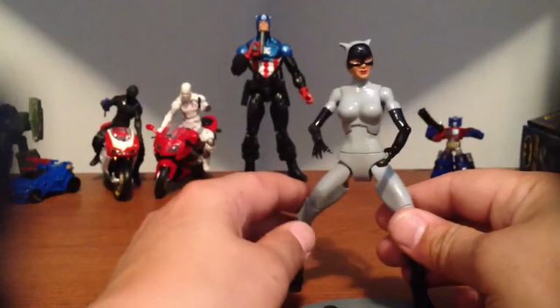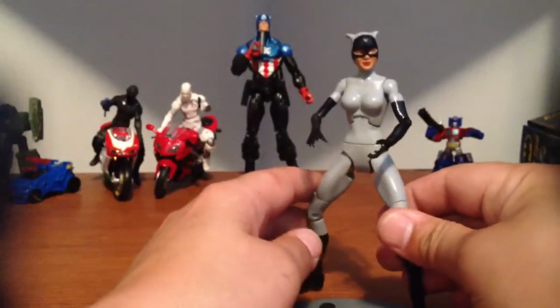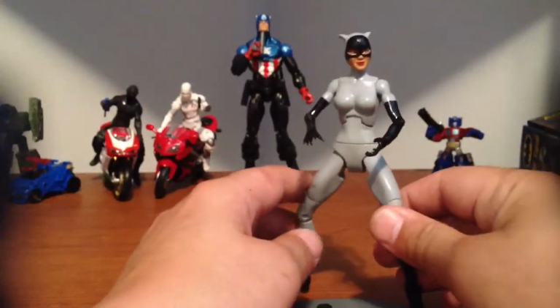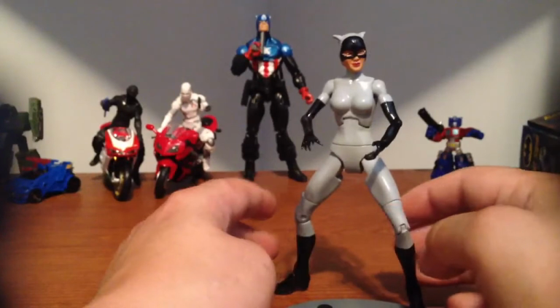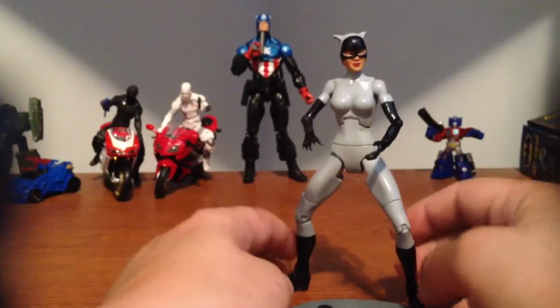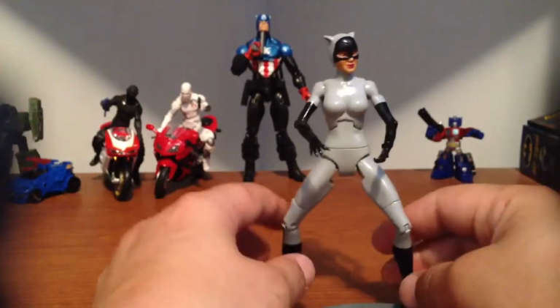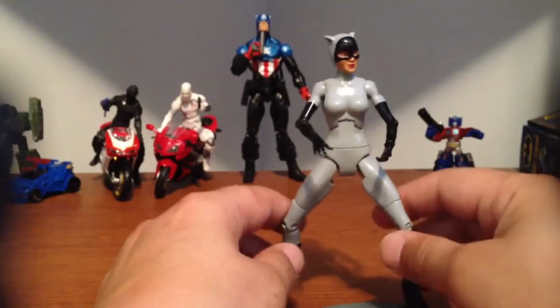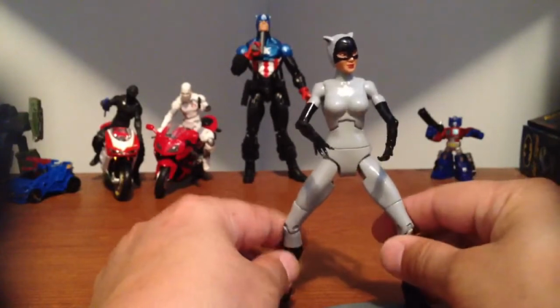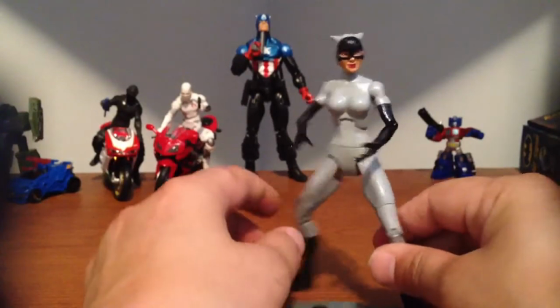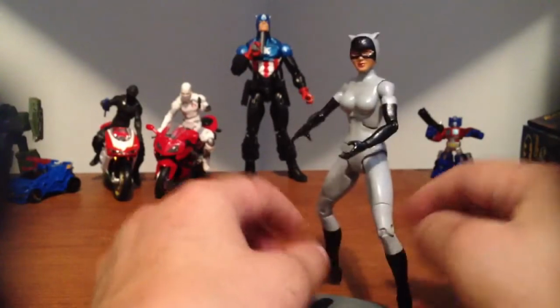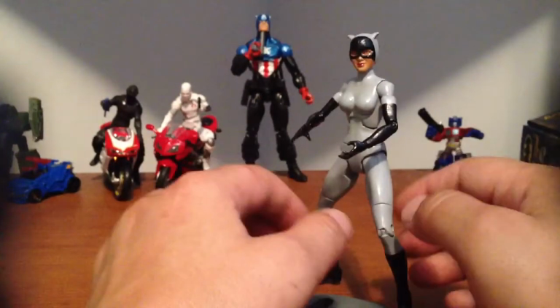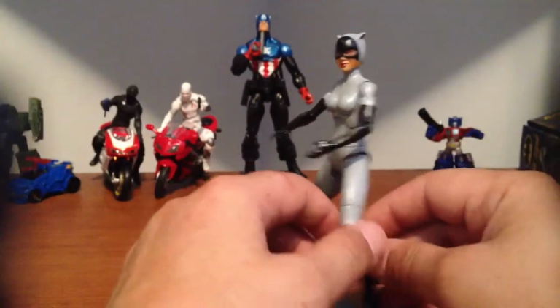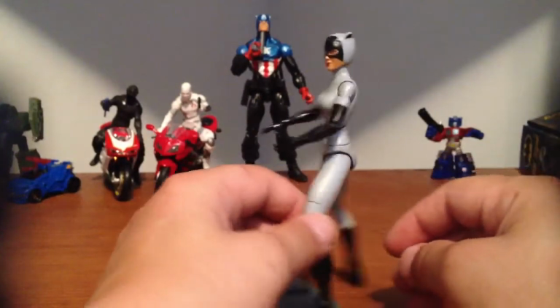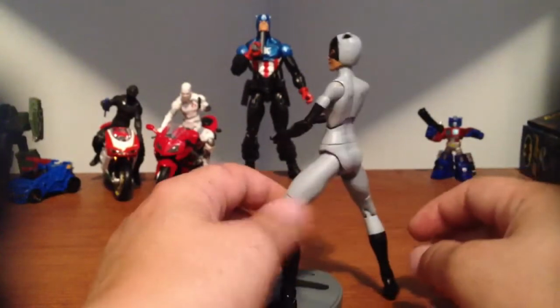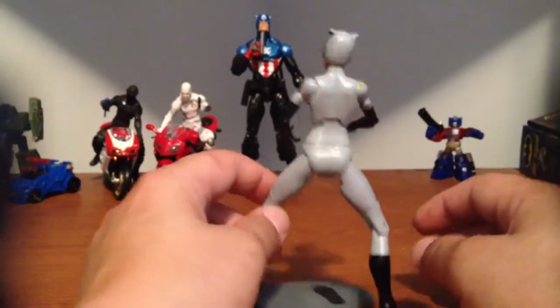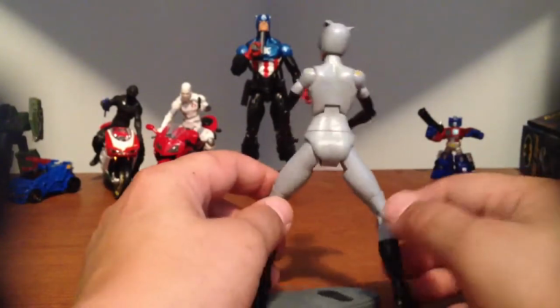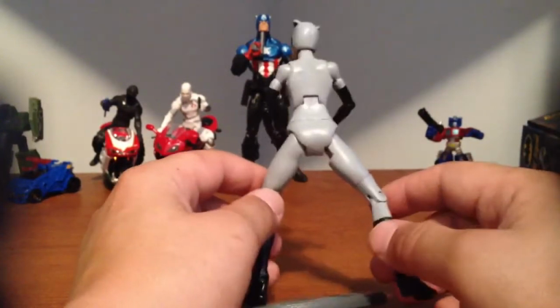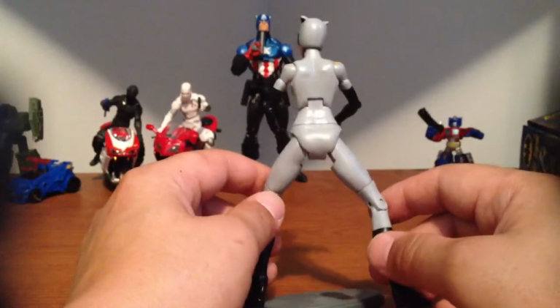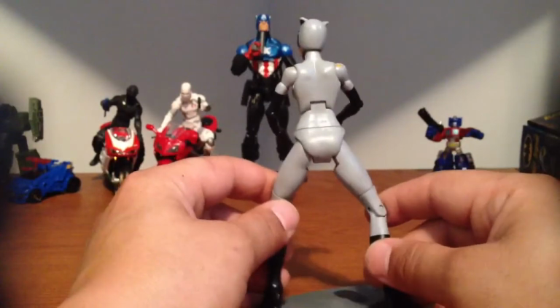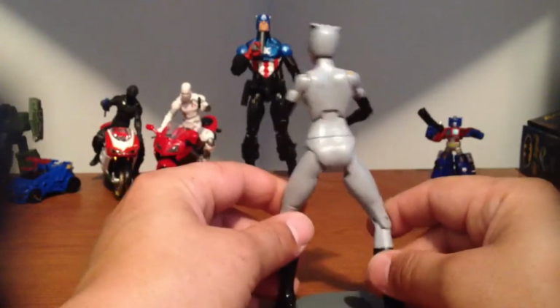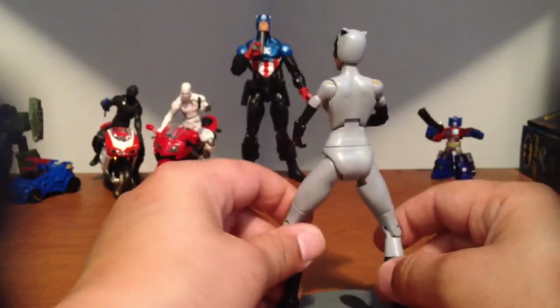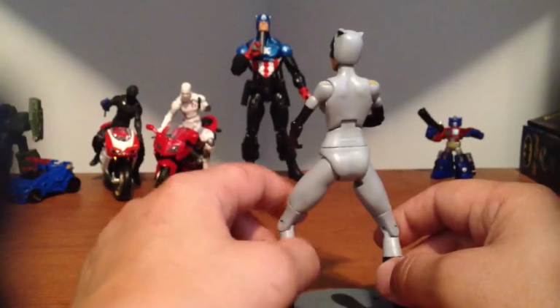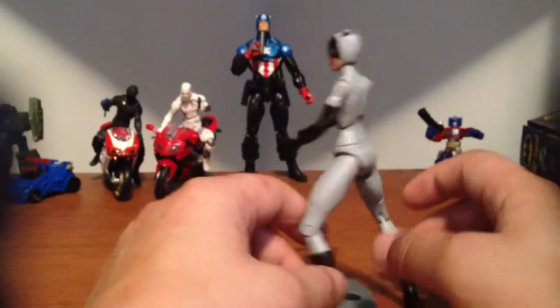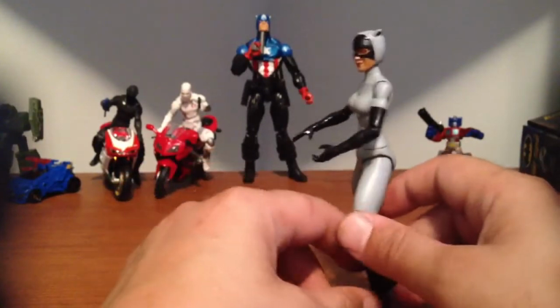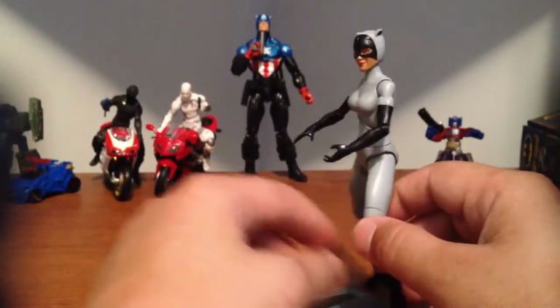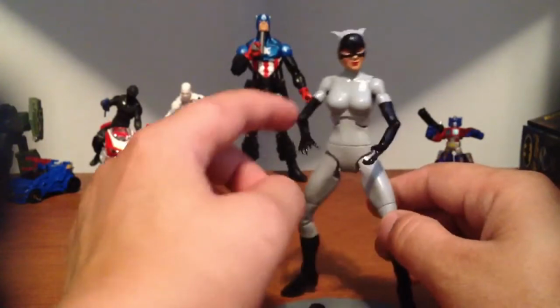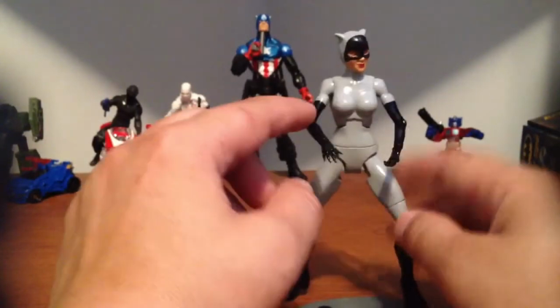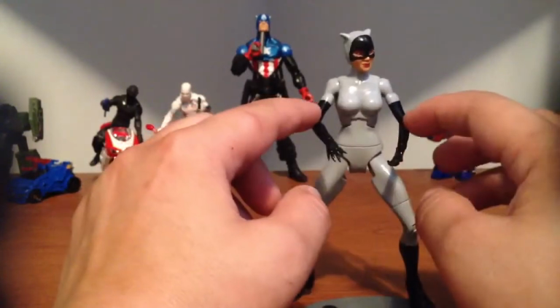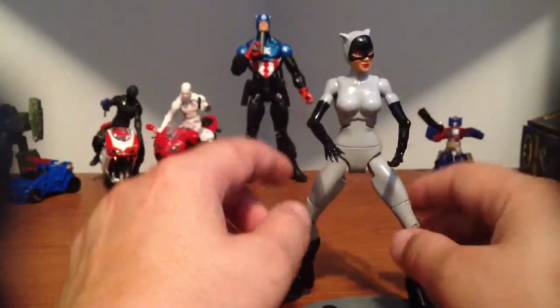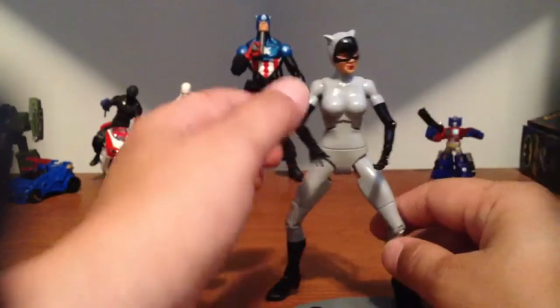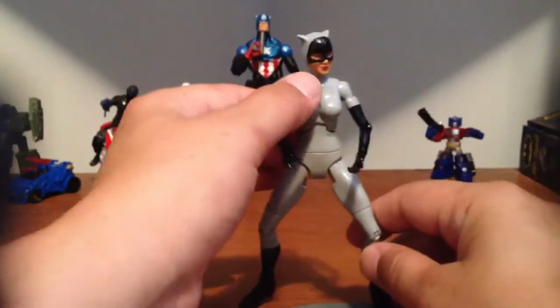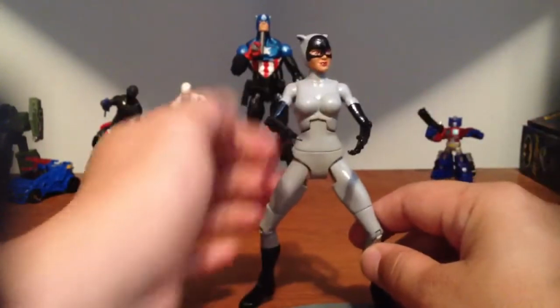Then I sprayed her with a sealer — a gloss sealer — so she kind of looks patent pleather a little bit, not too much. I didn't want her too shiny. Well, the black parts I did.